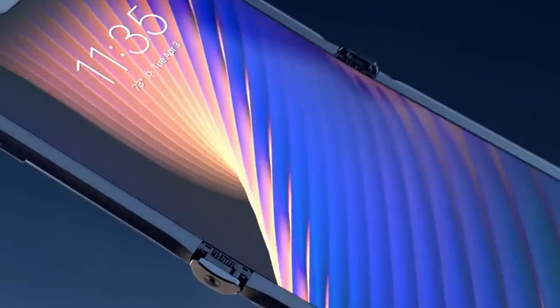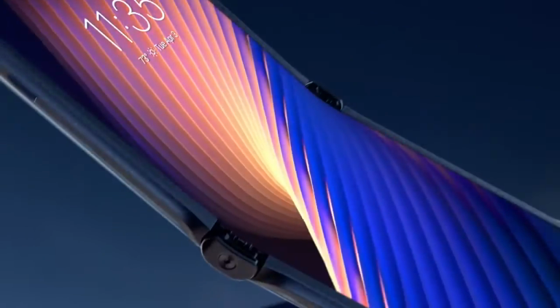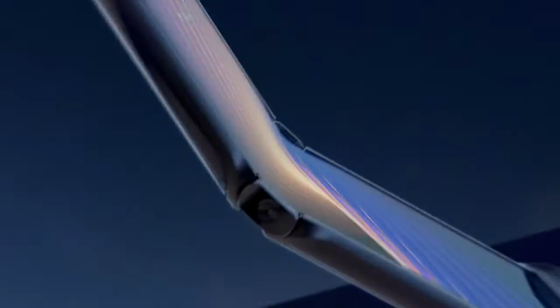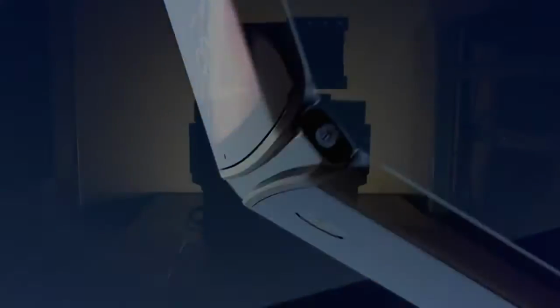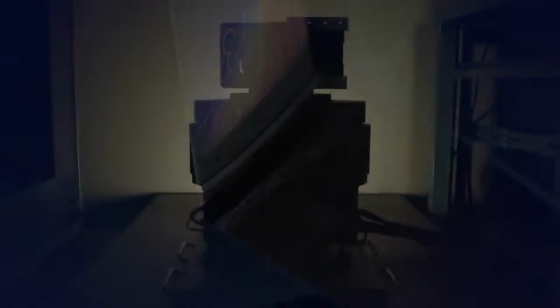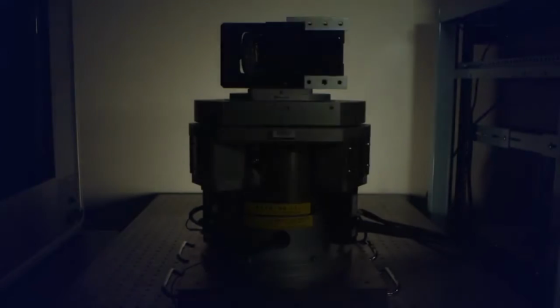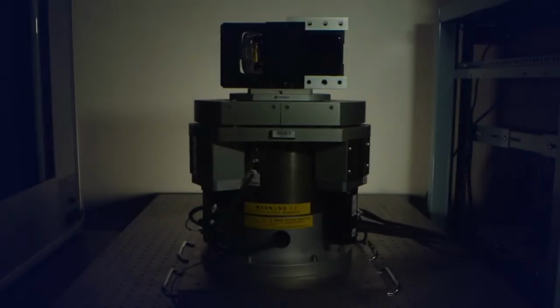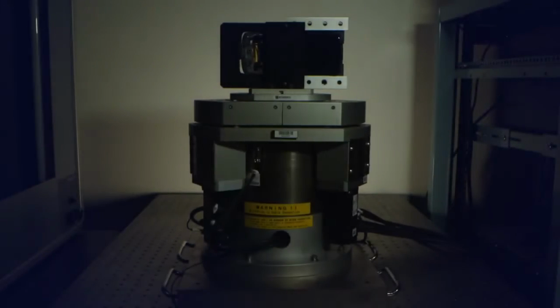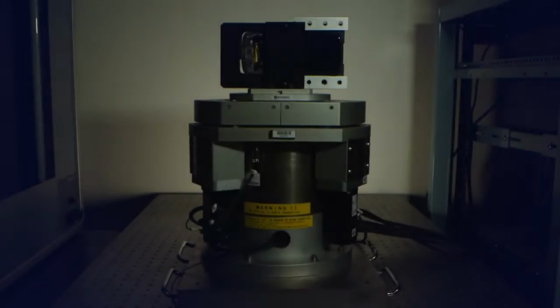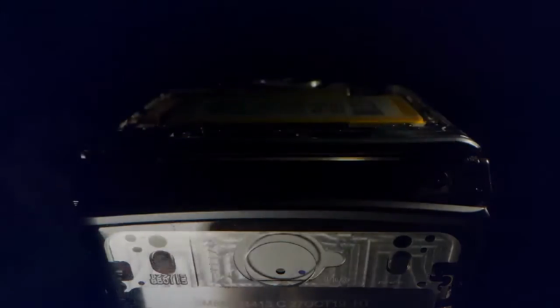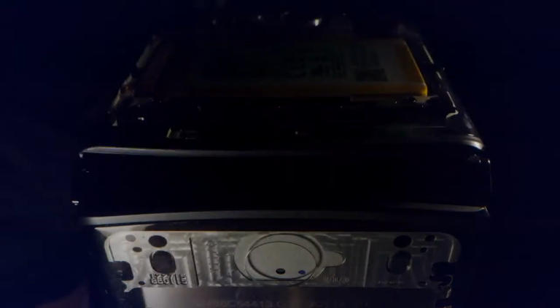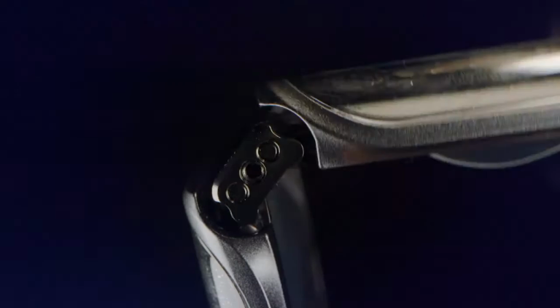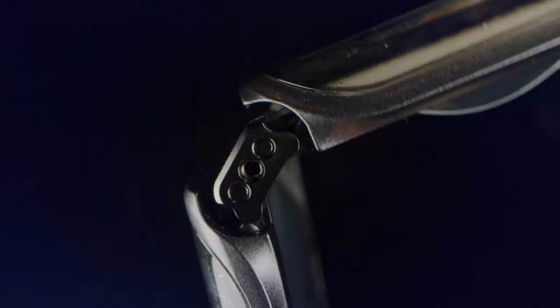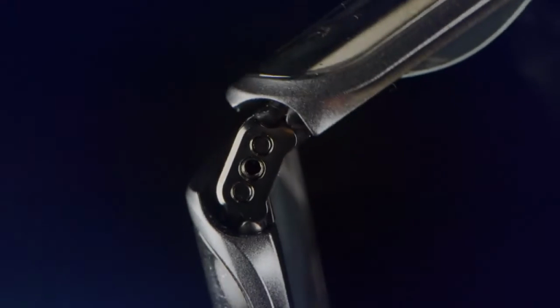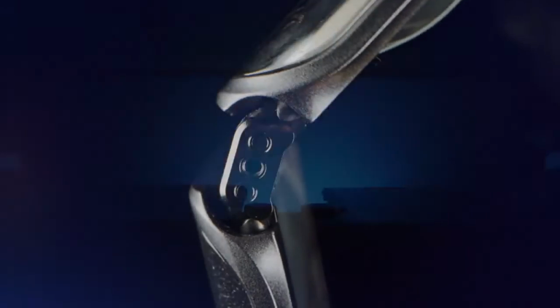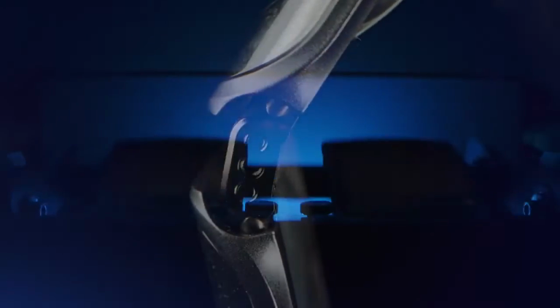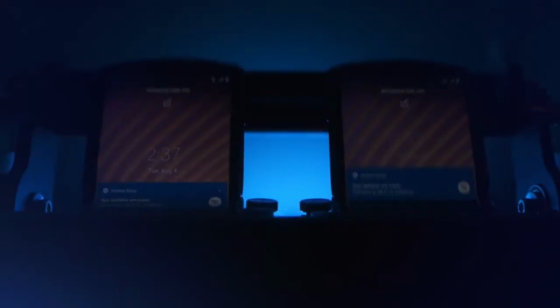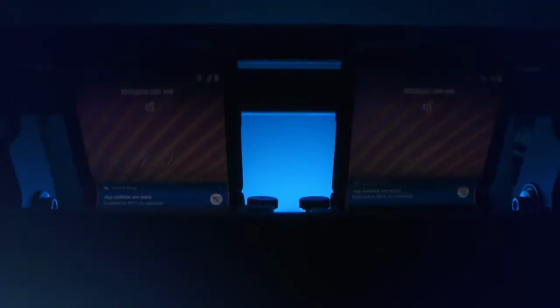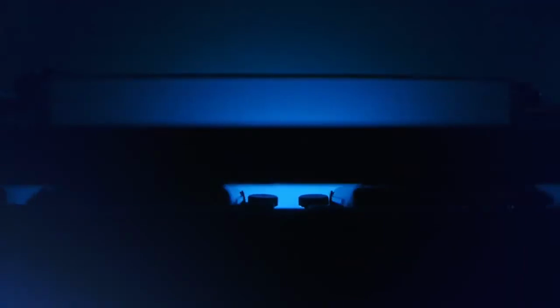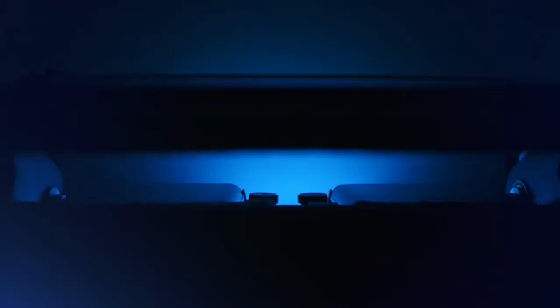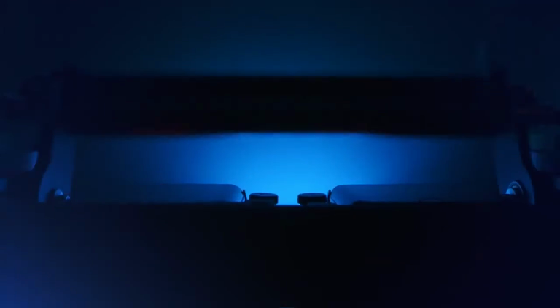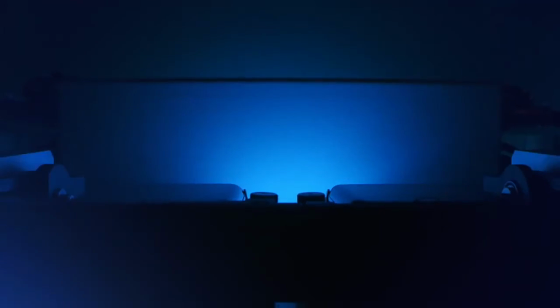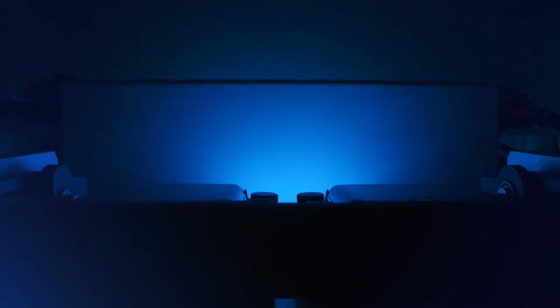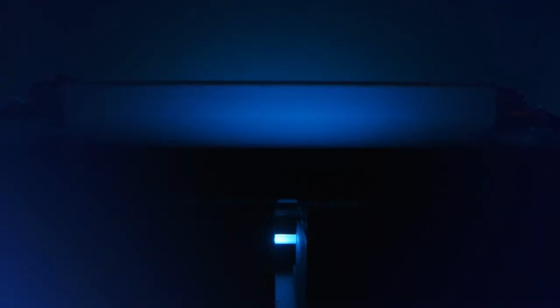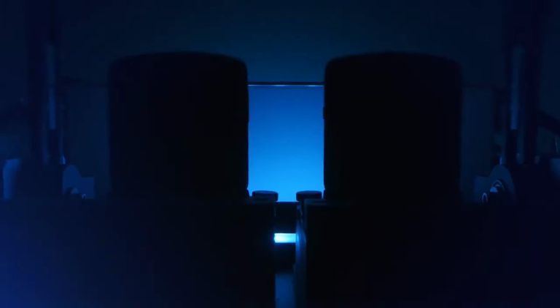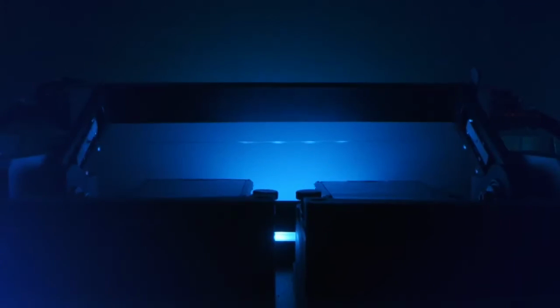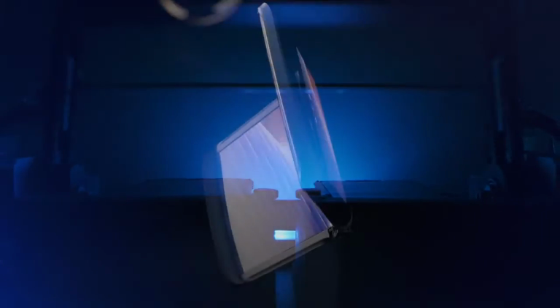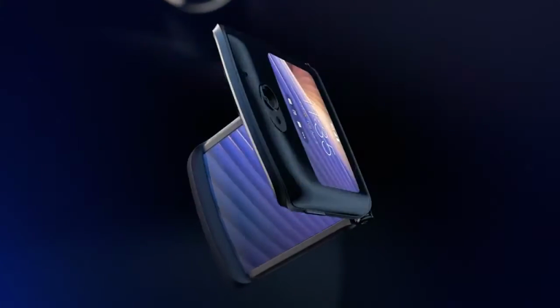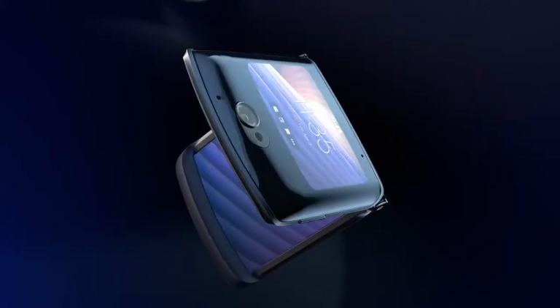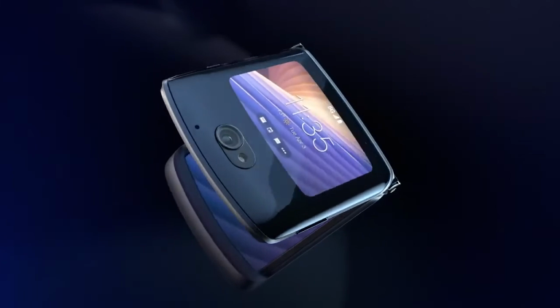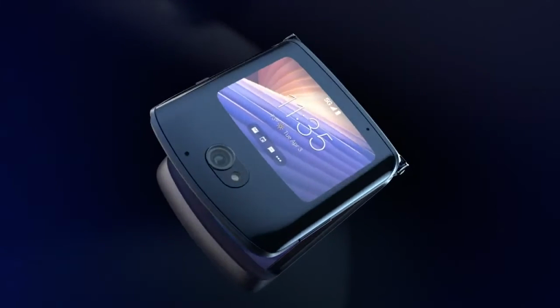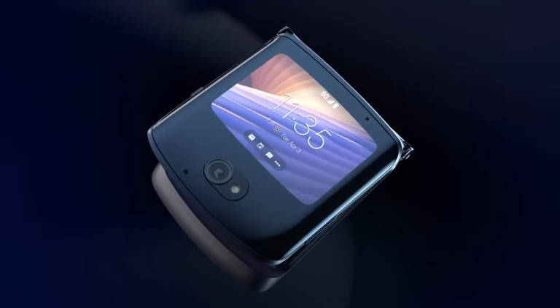With its breakthrough engineering and design, the Razr delivers a totally new and unique experience, completely changing the way we use smartphones.